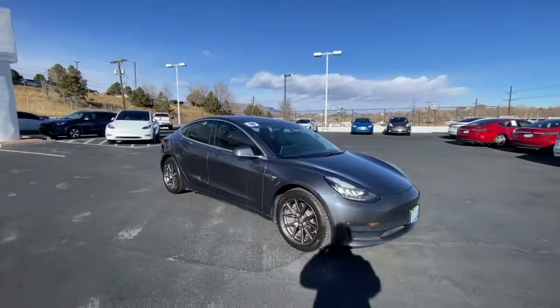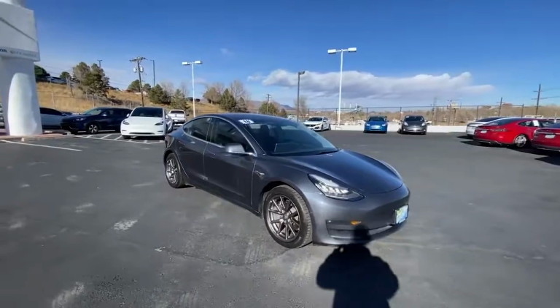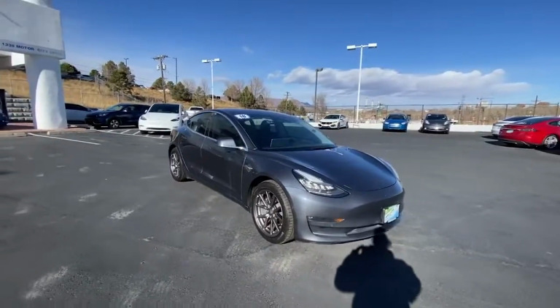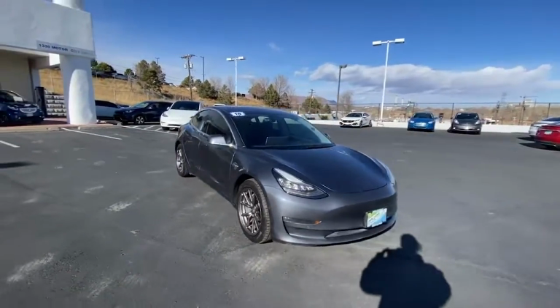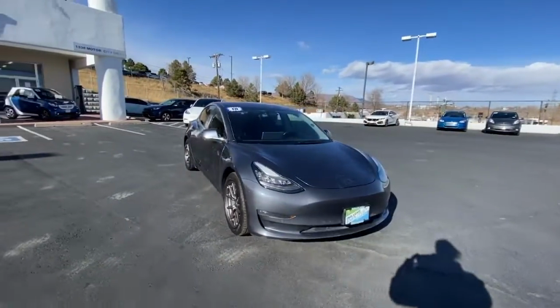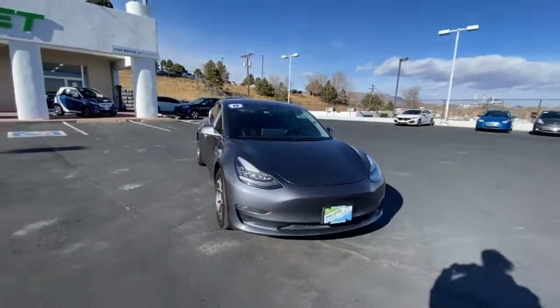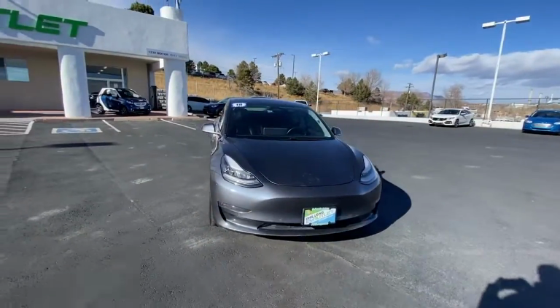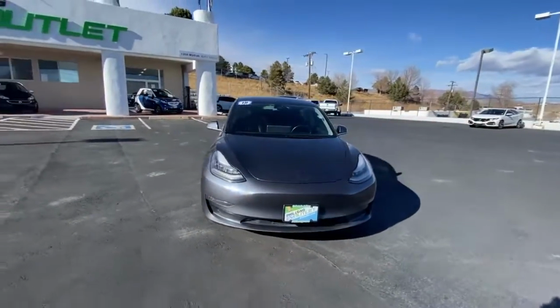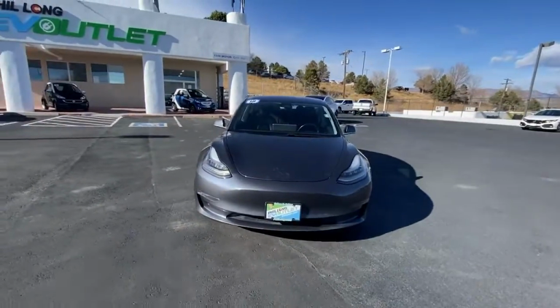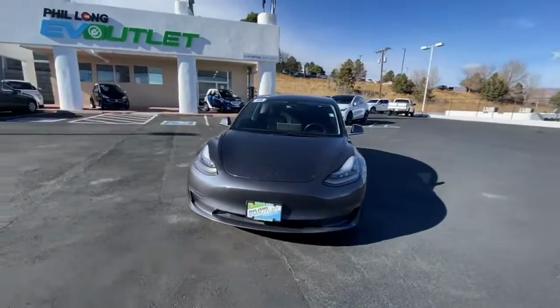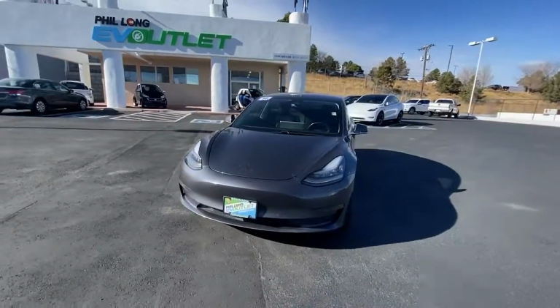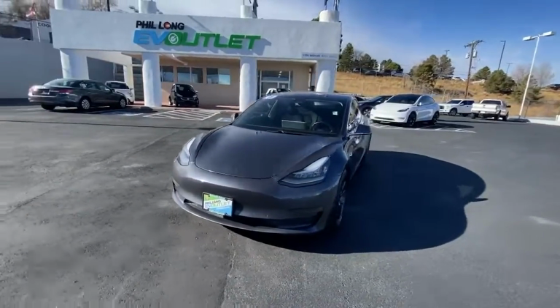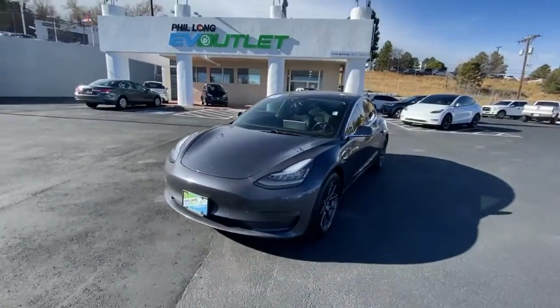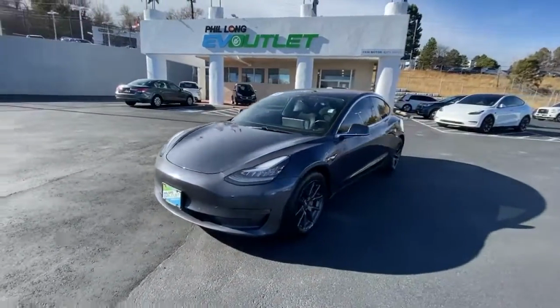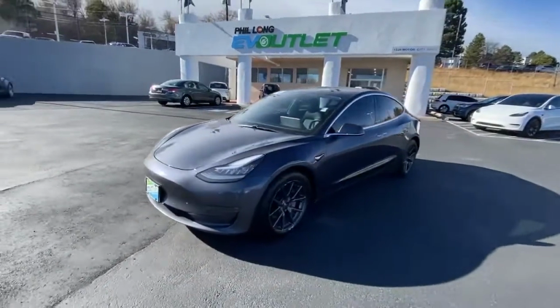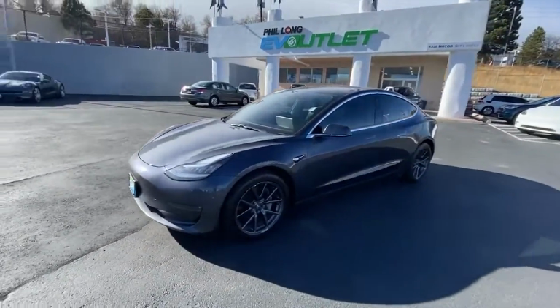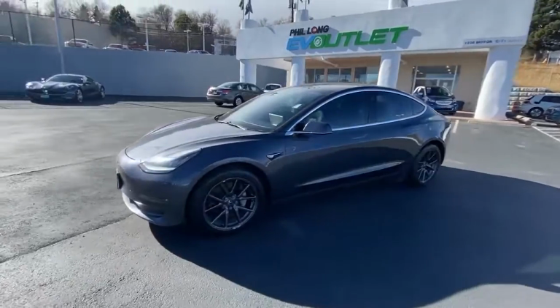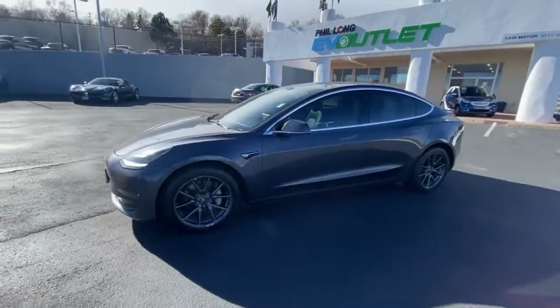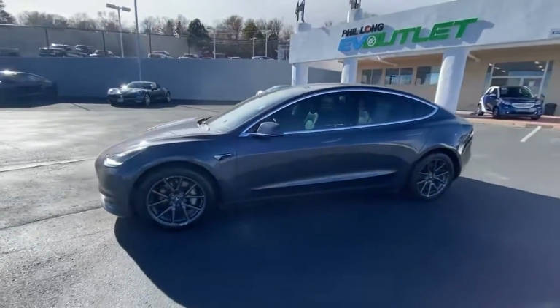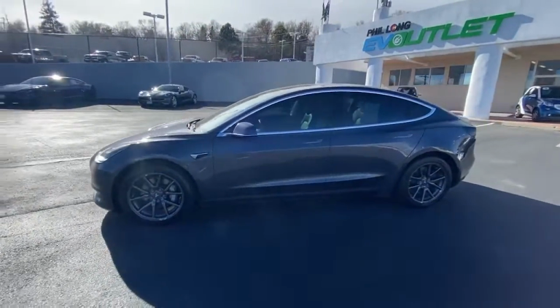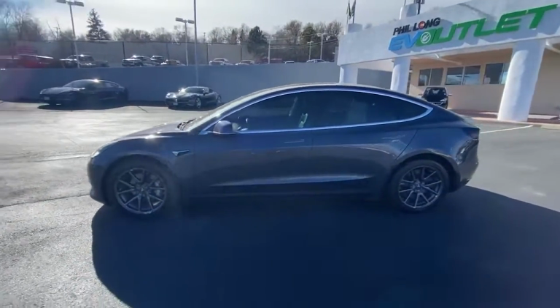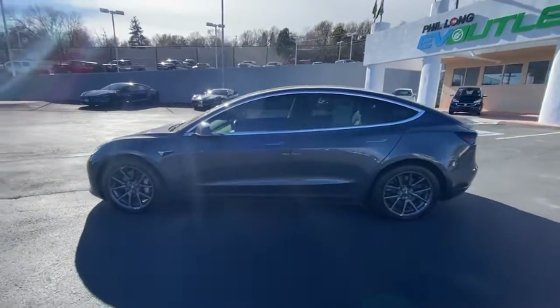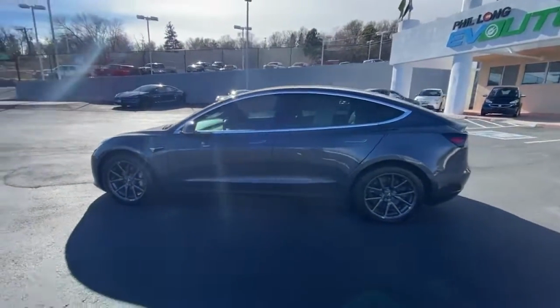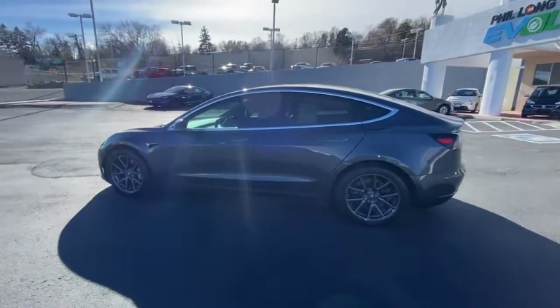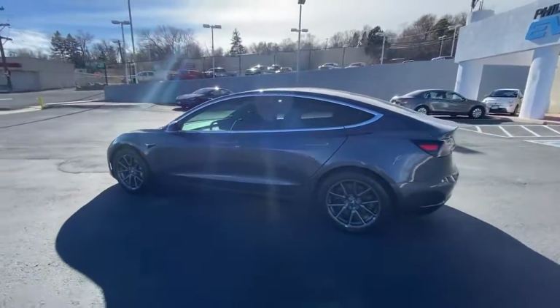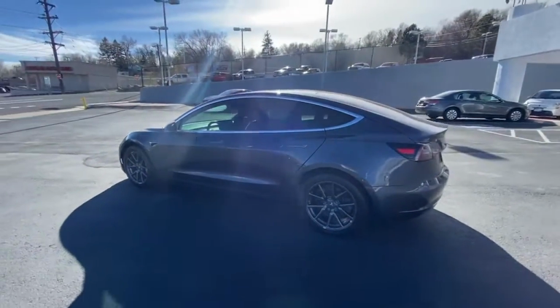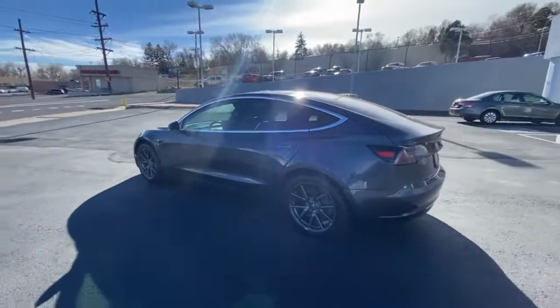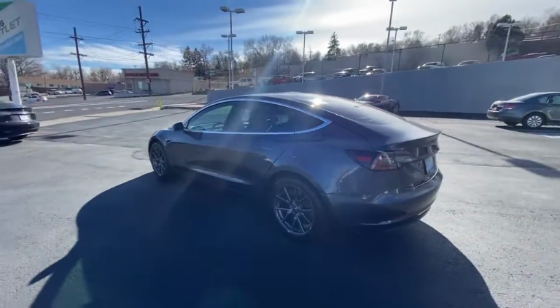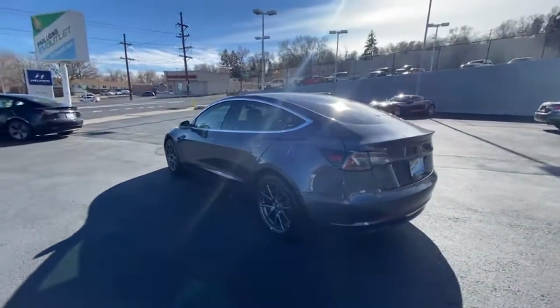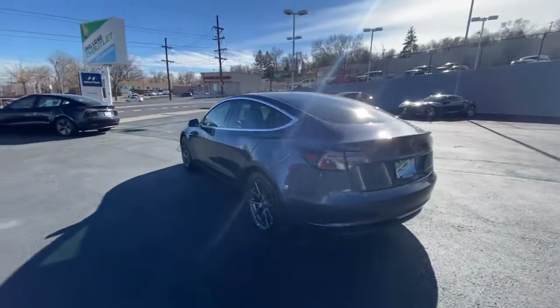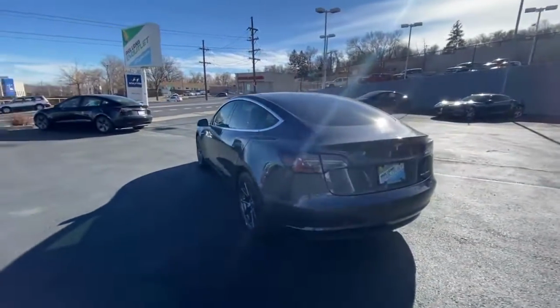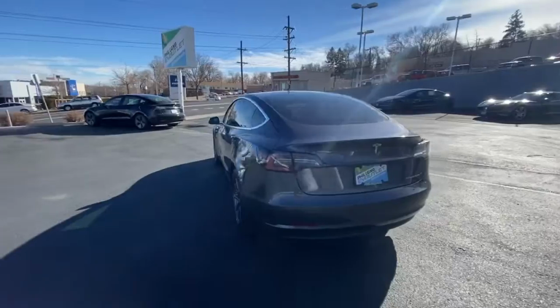Get into a car with value. 2018 Tesla Model 3, with less than 70,000 miles on the odometer — this vehicle stands out from the rest.